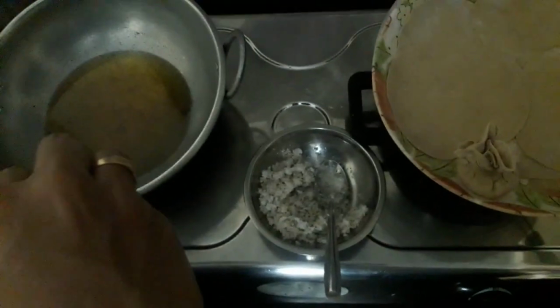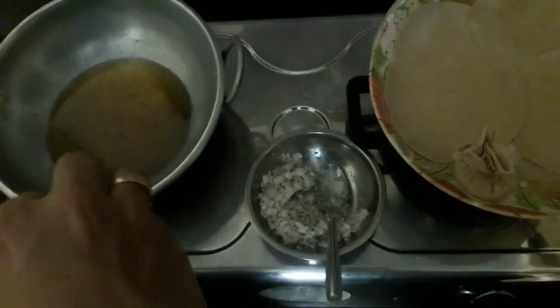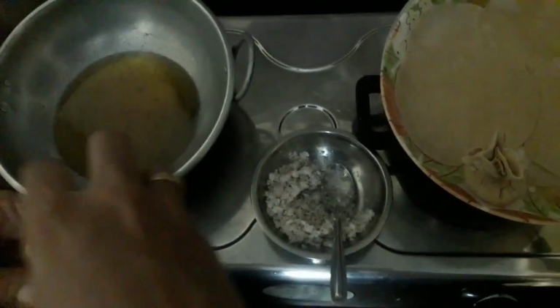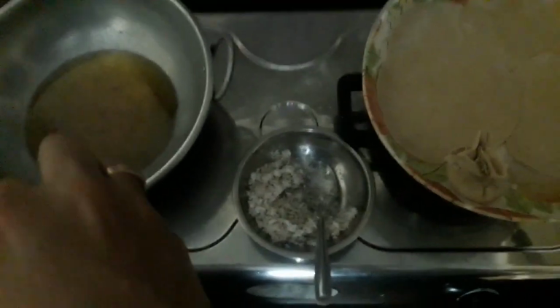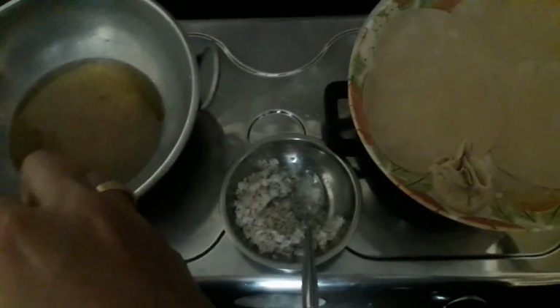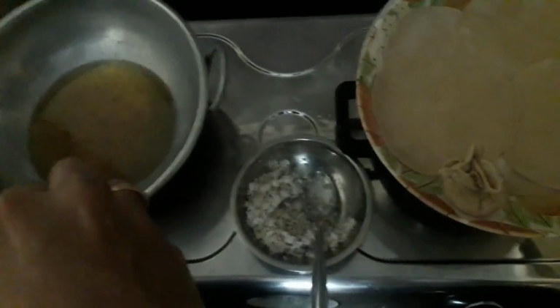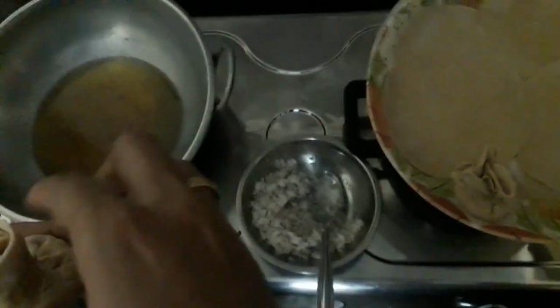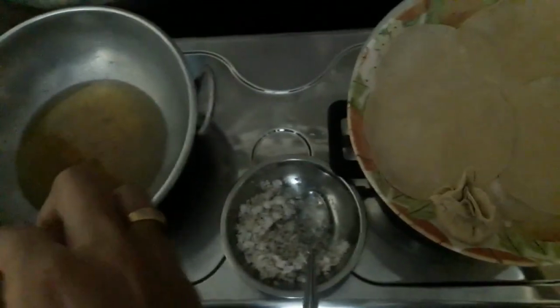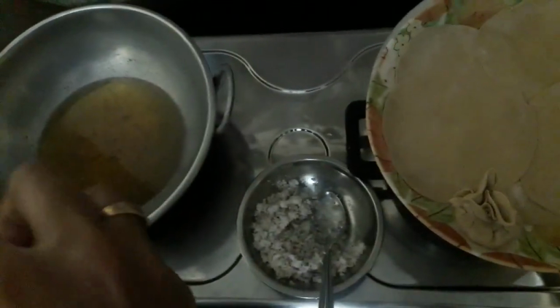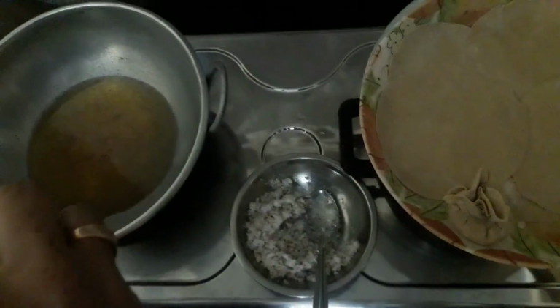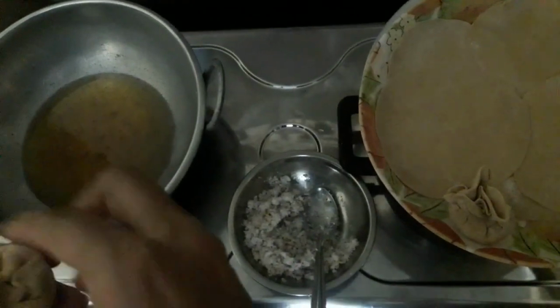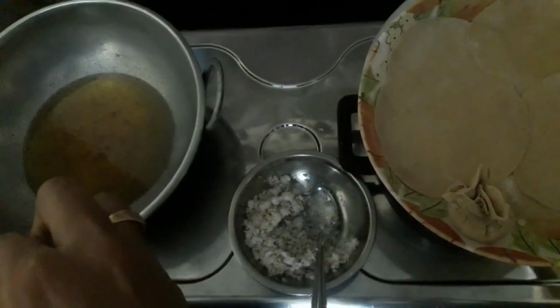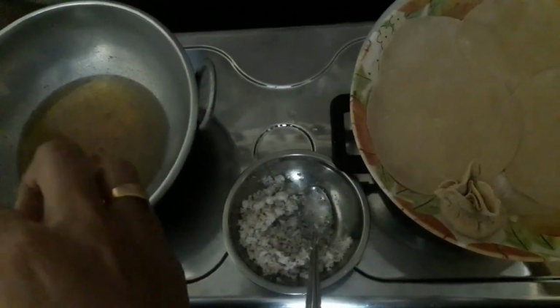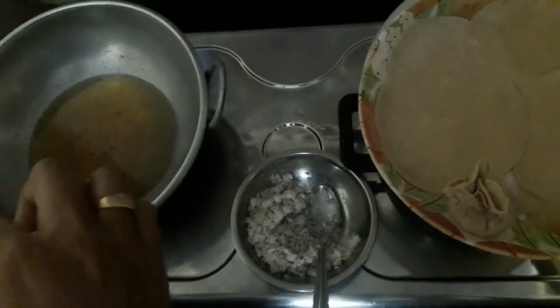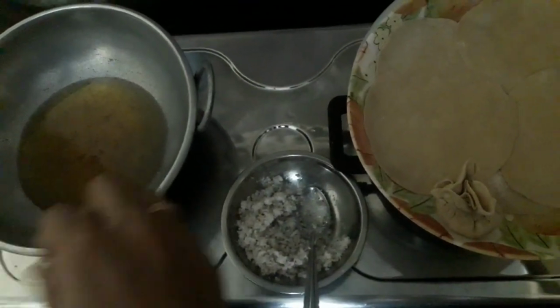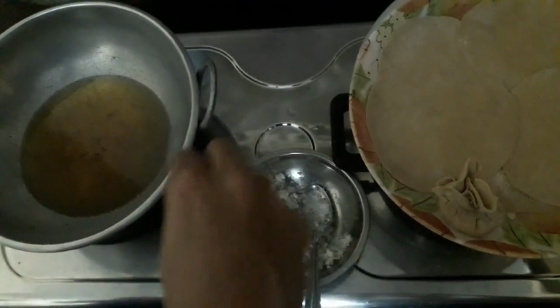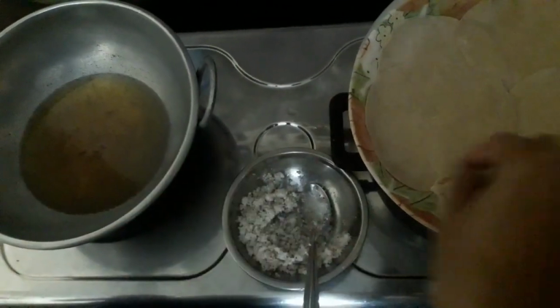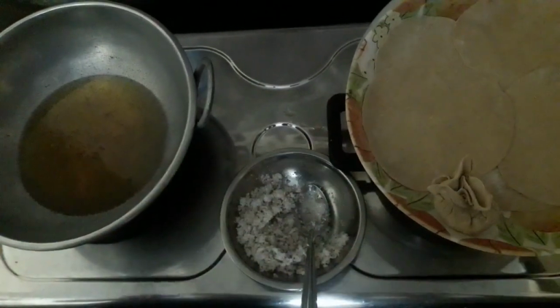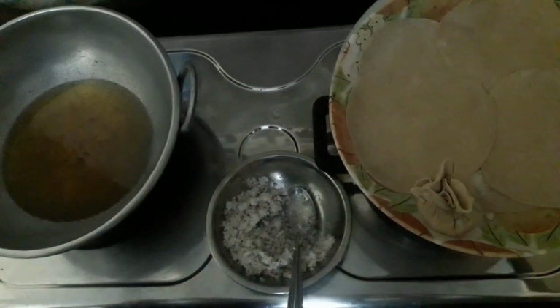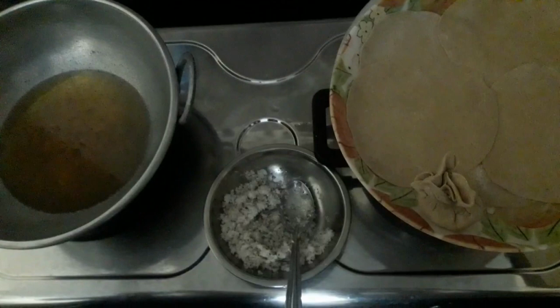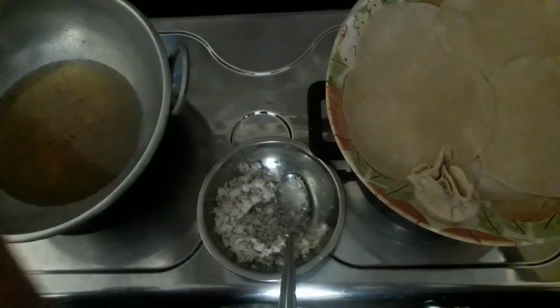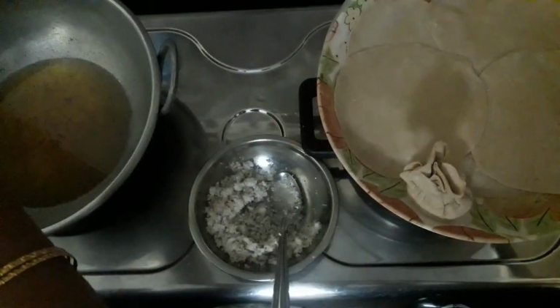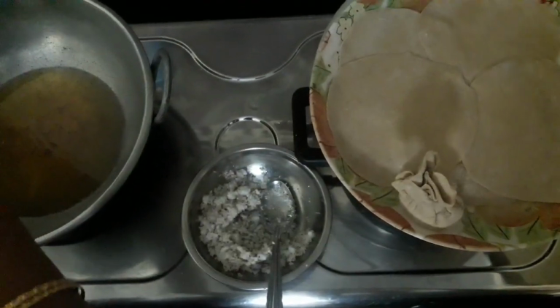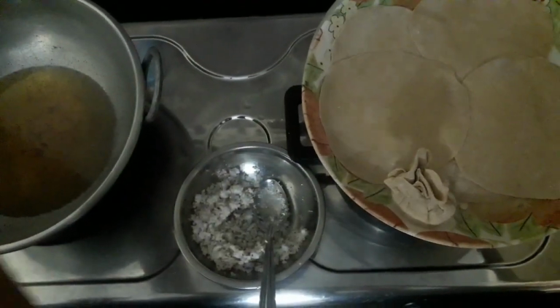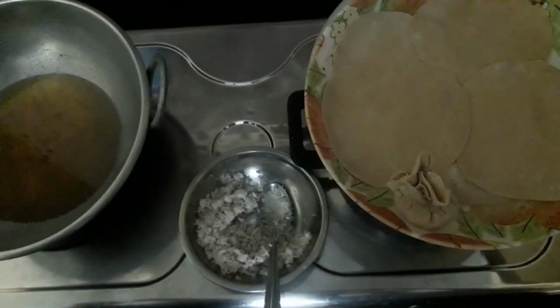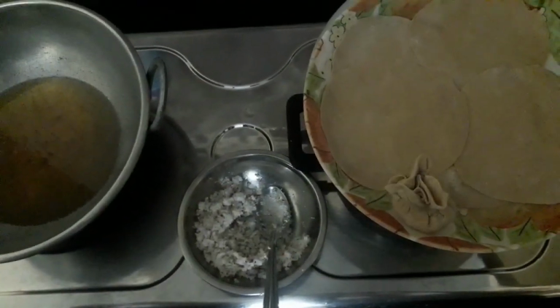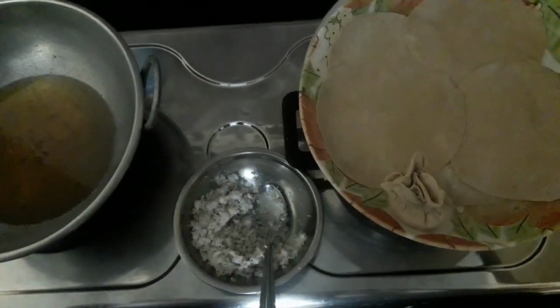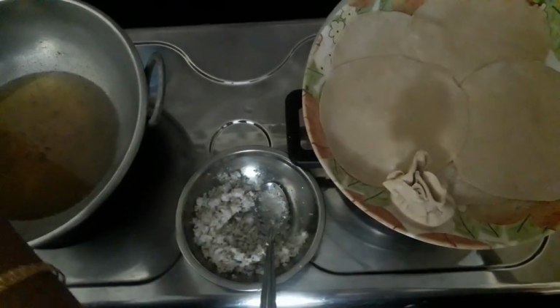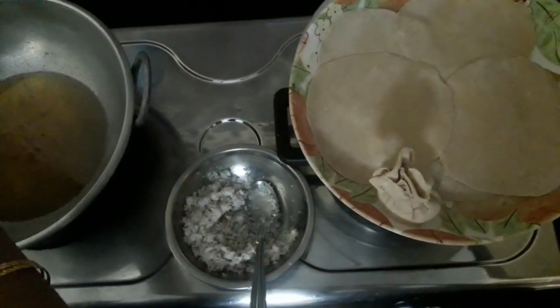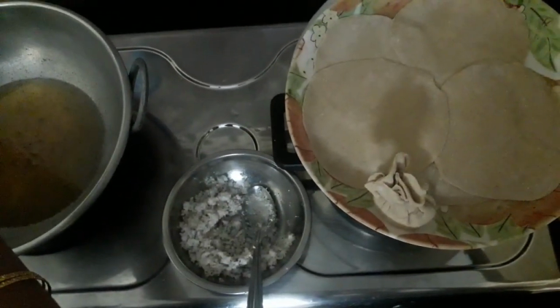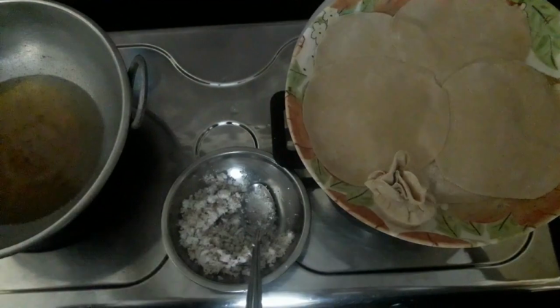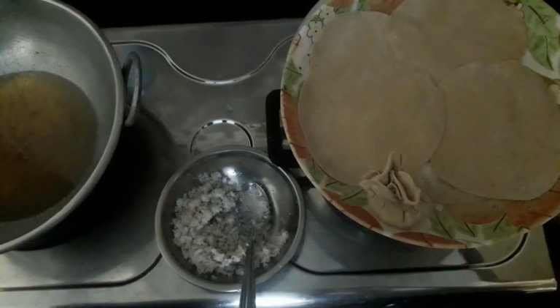This is the panggara. We will put it in the pan and make it a little bit.